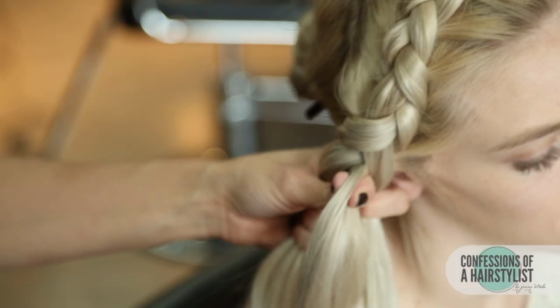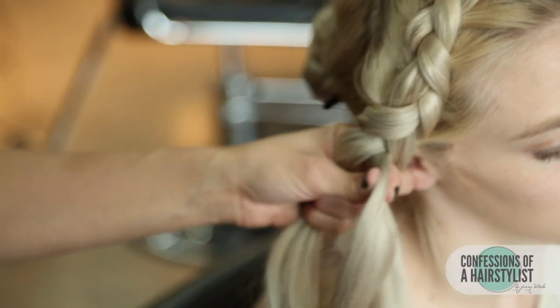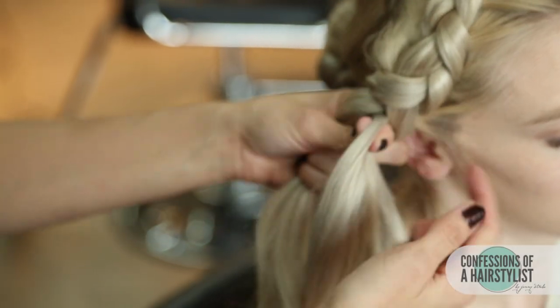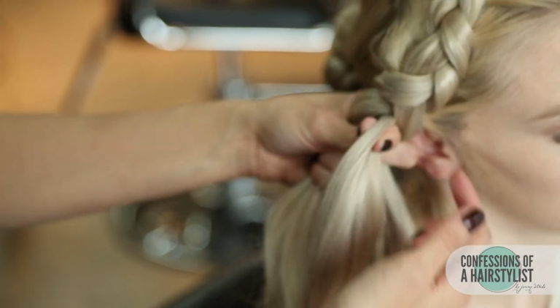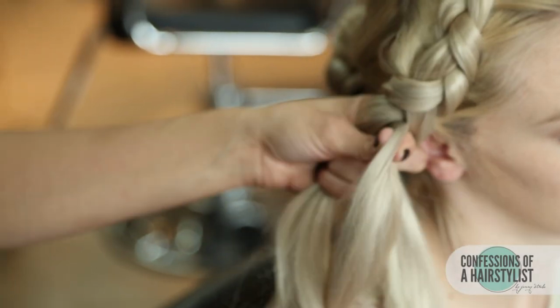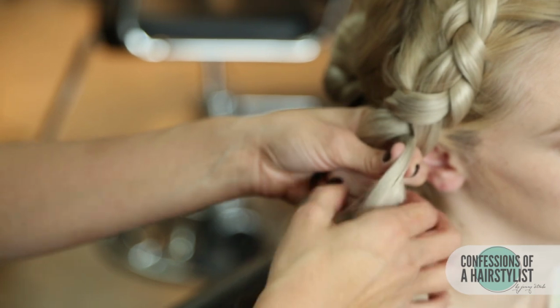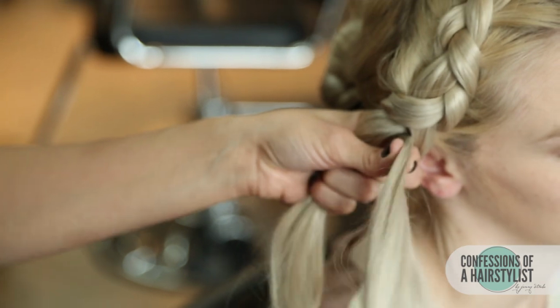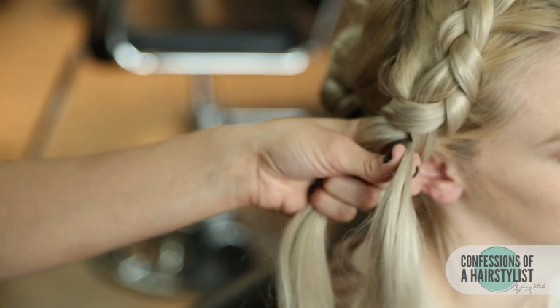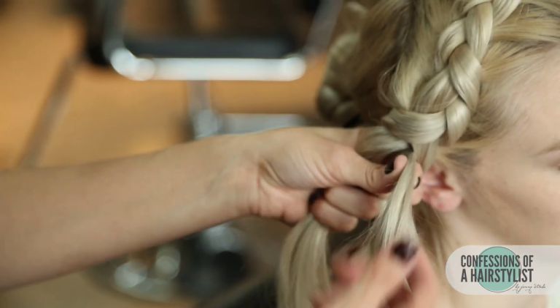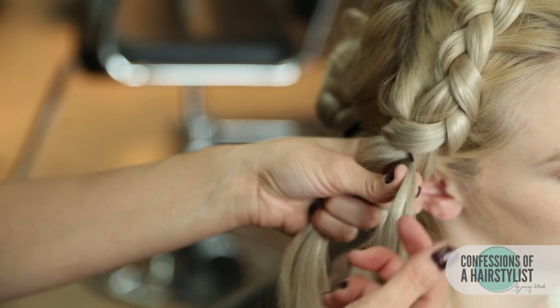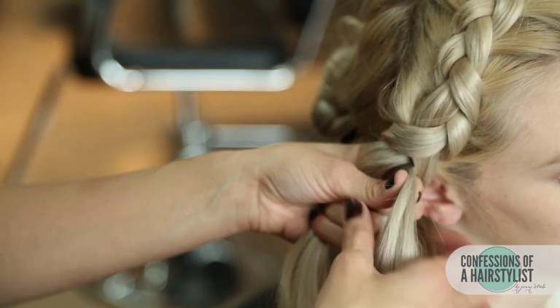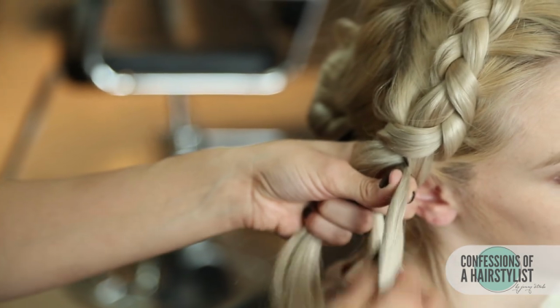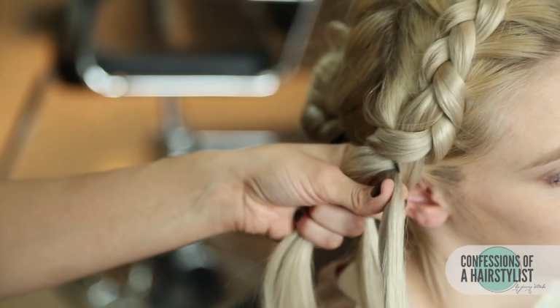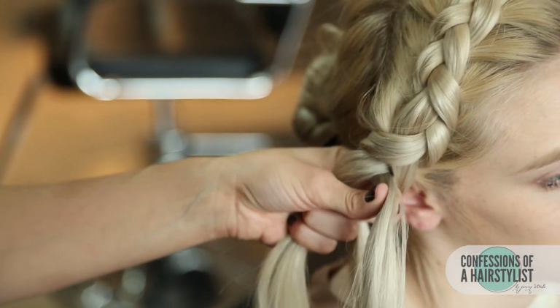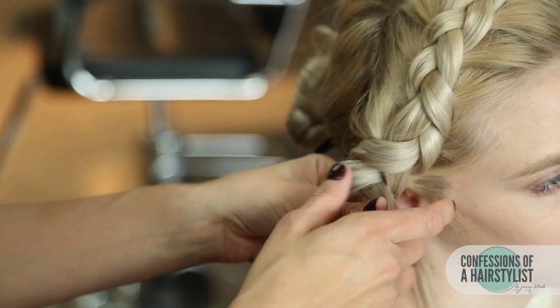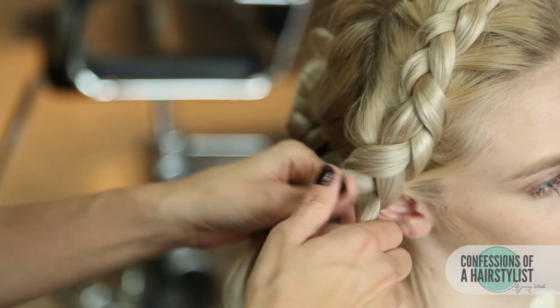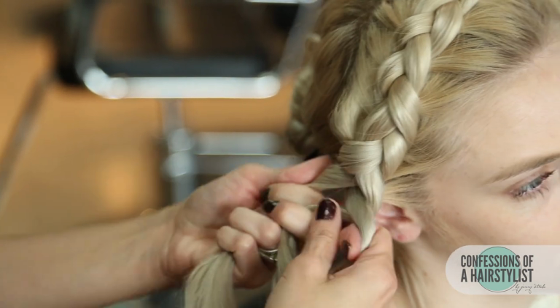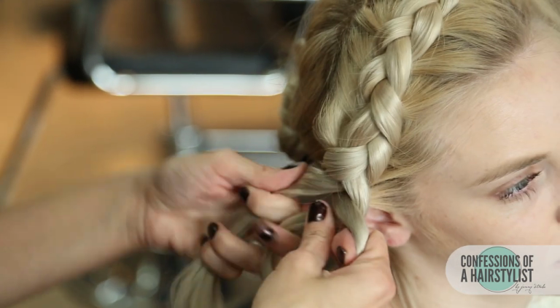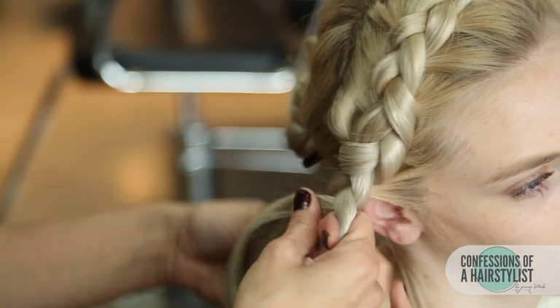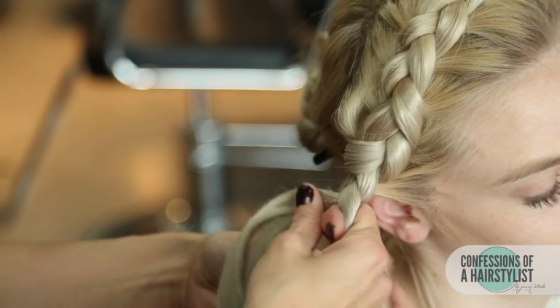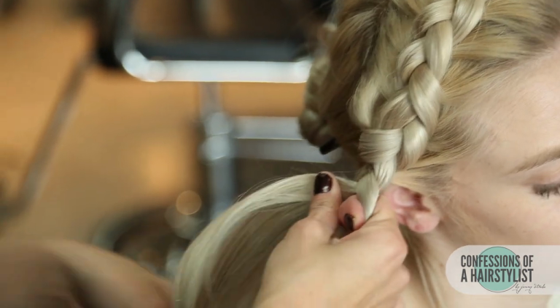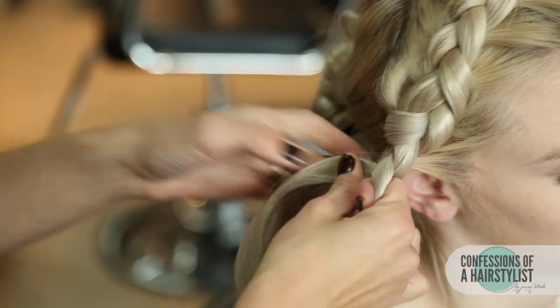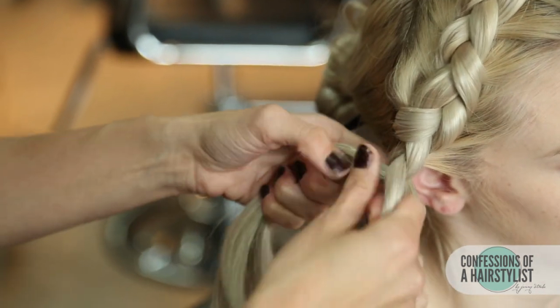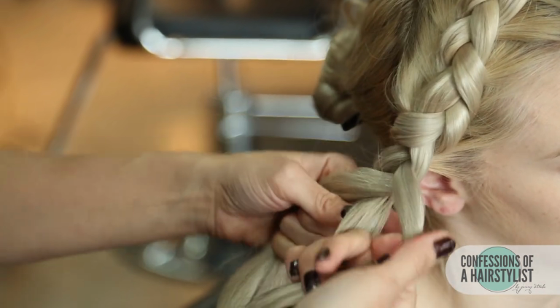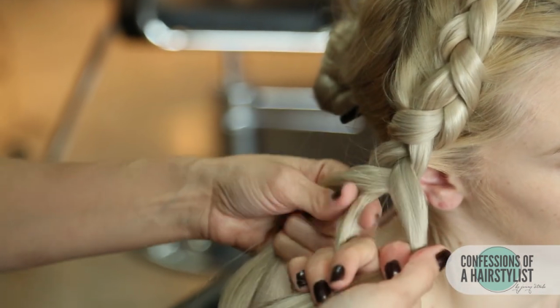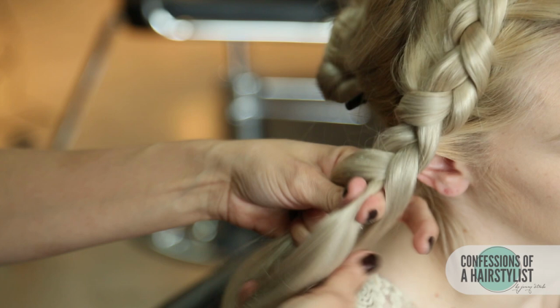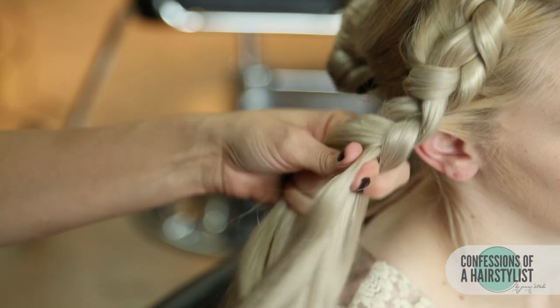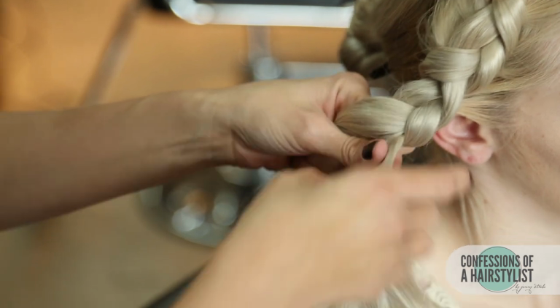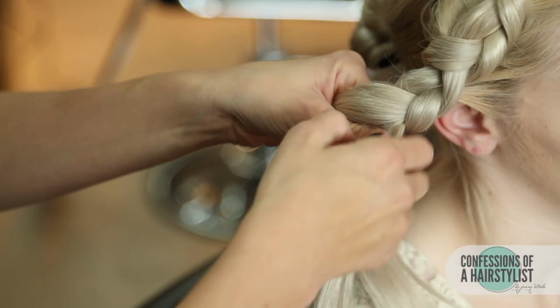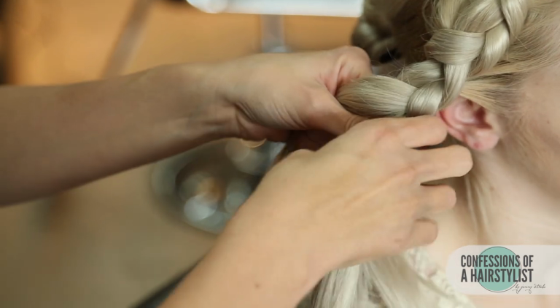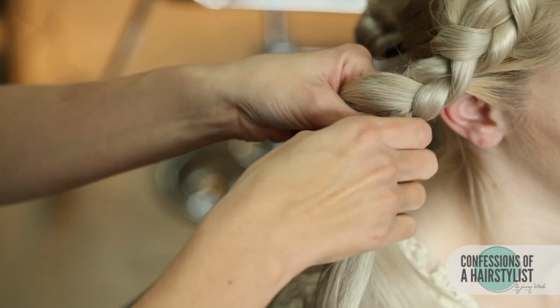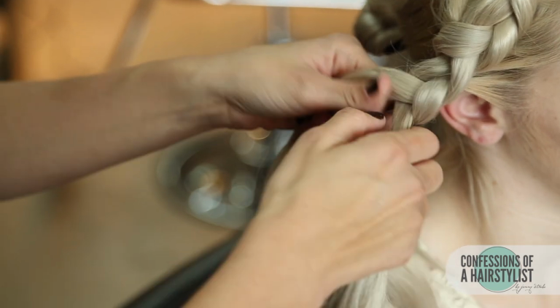Now that we've gotten to the ear, we're just going to continue with a normal three-stranded braid and then secure the ends with an elastic band.